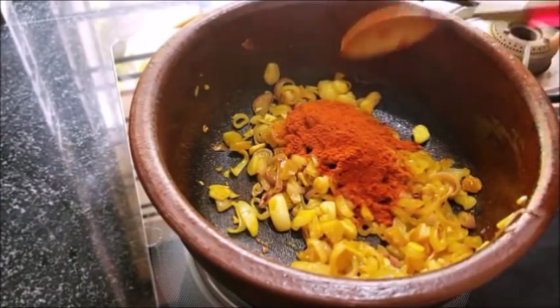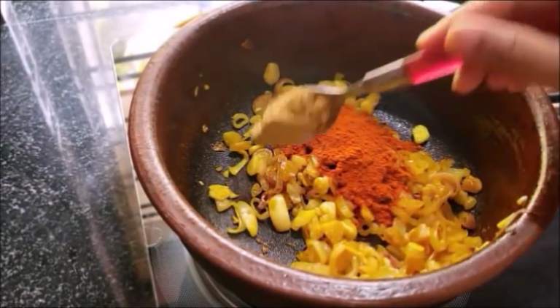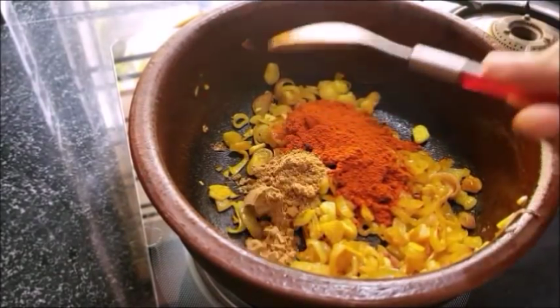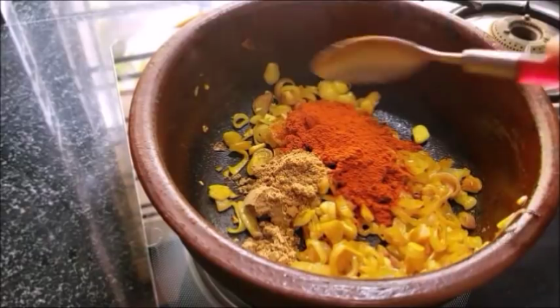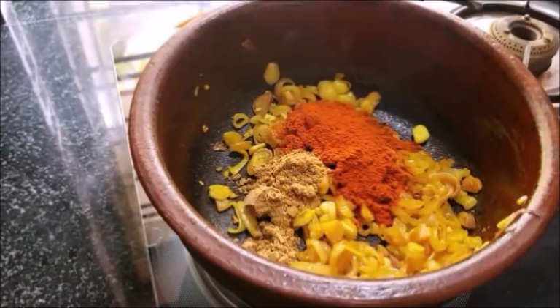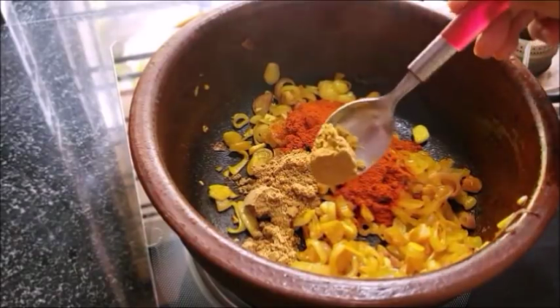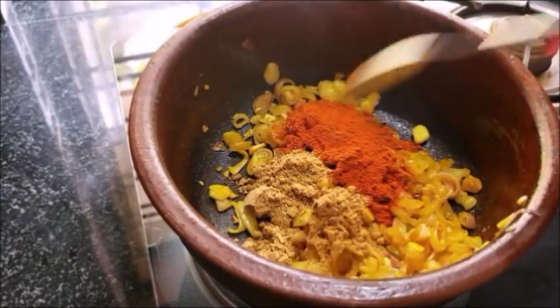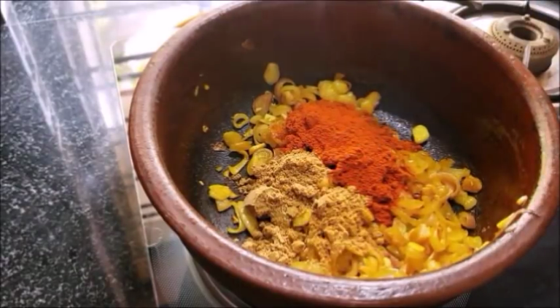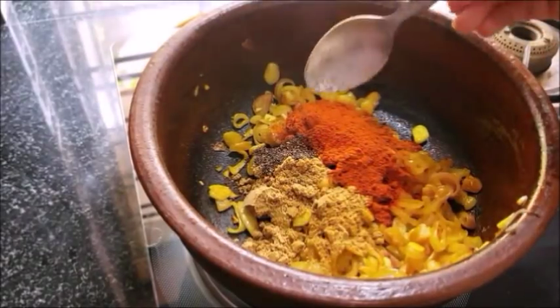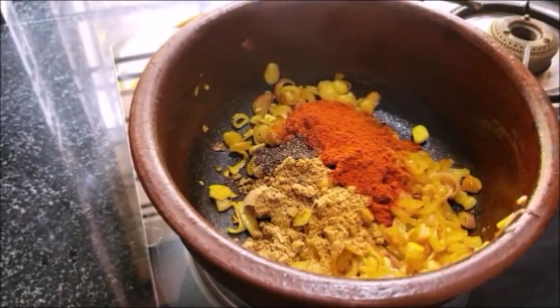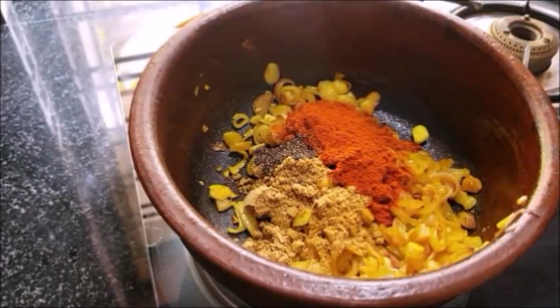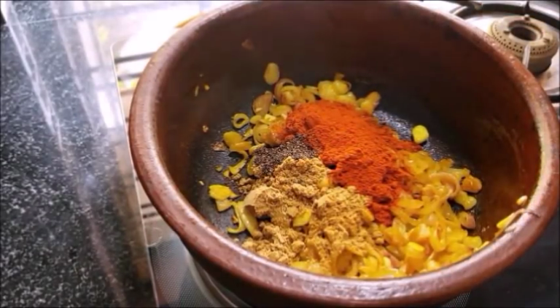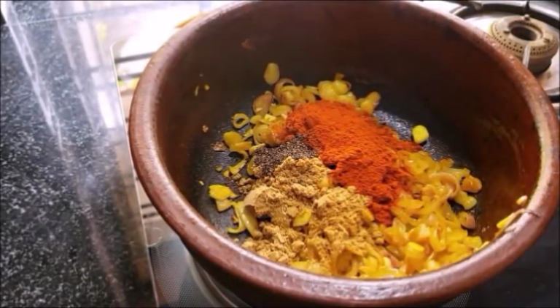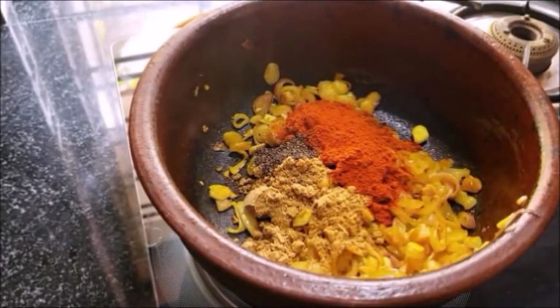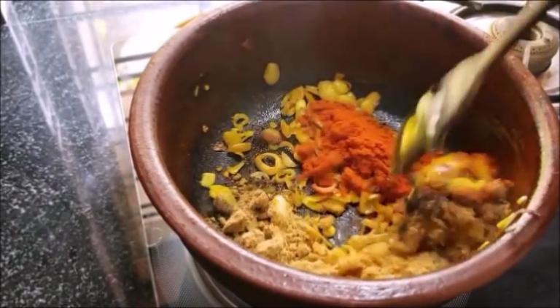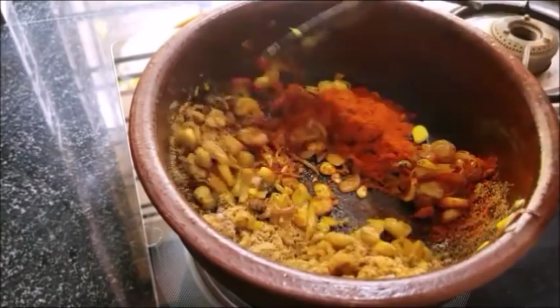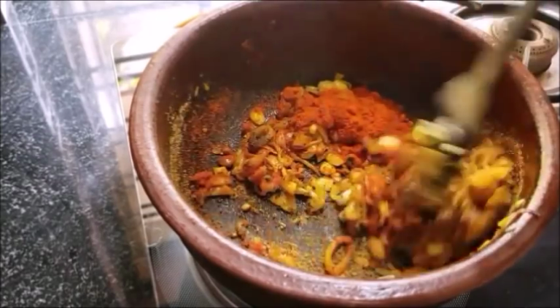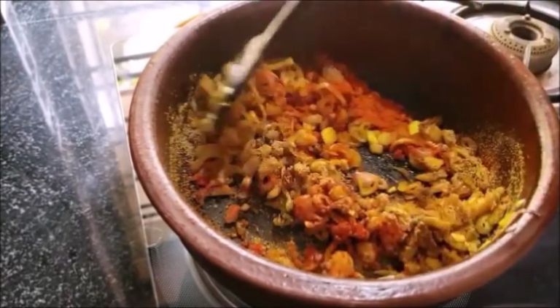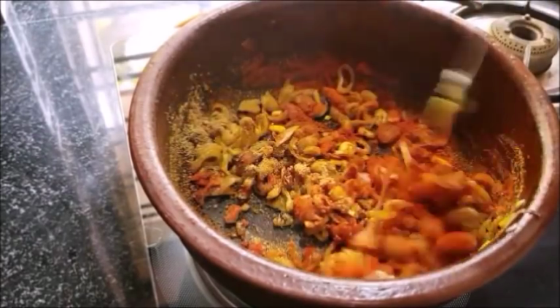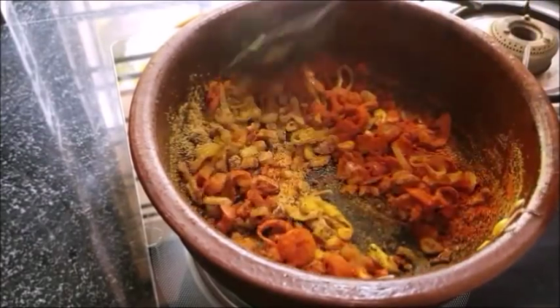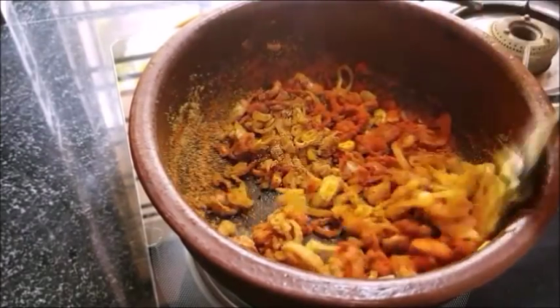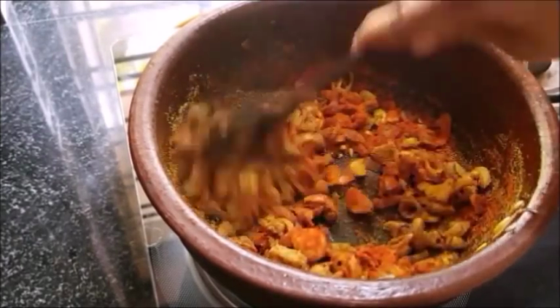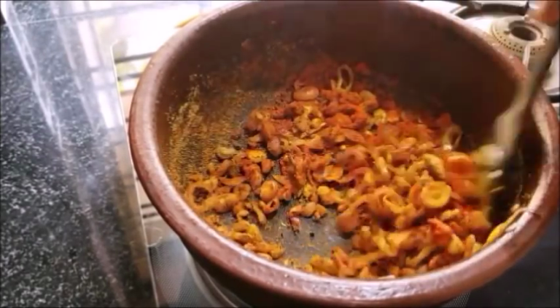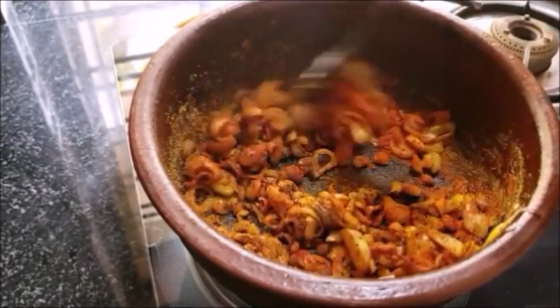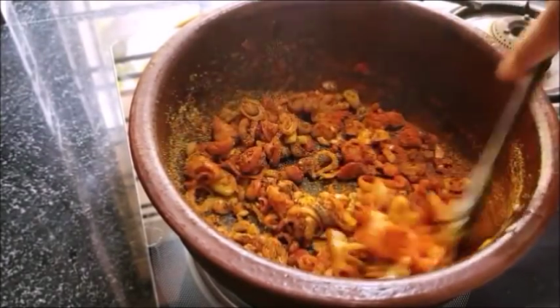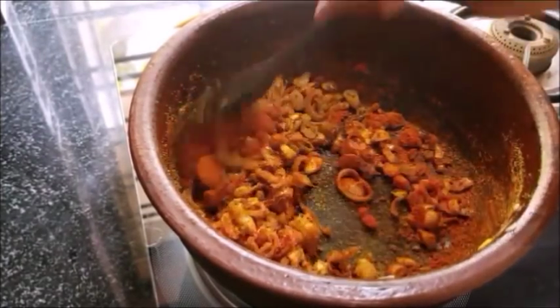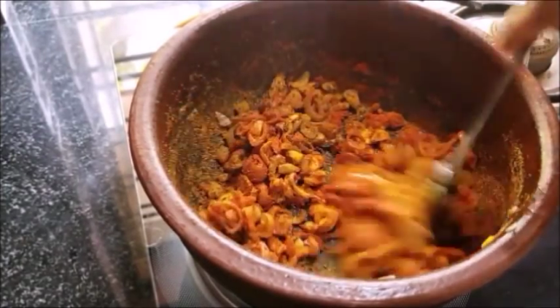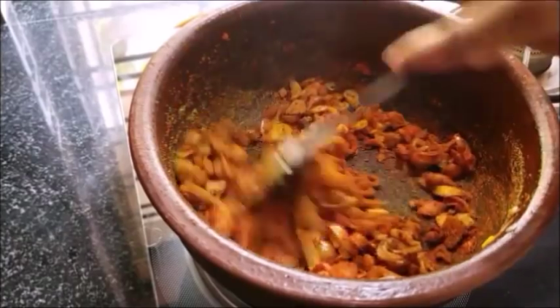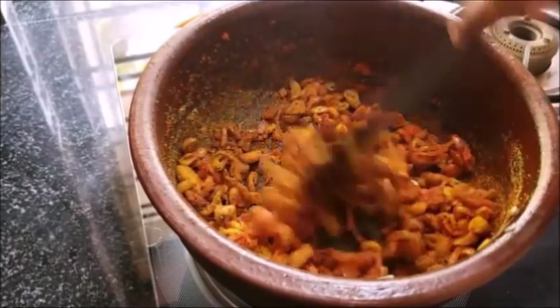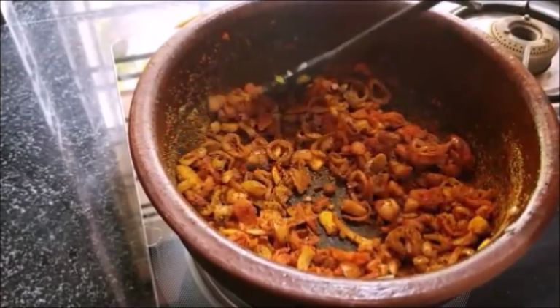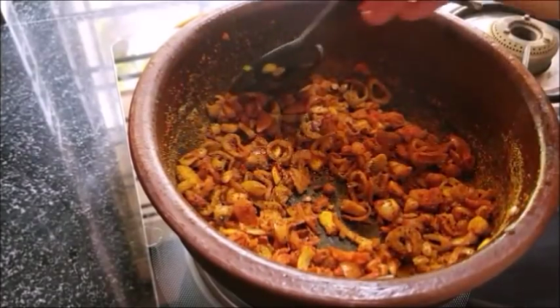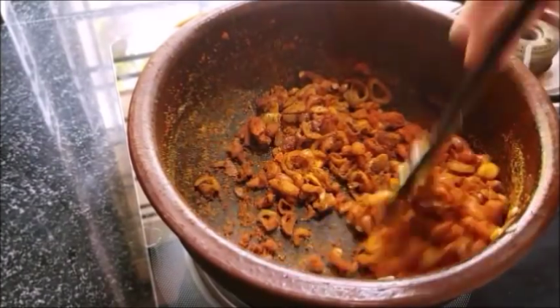1 spoon of tea, 1 teaspoon of tea. Let's take a look at this. If you don't have any cashmere, you will need a half spoon.